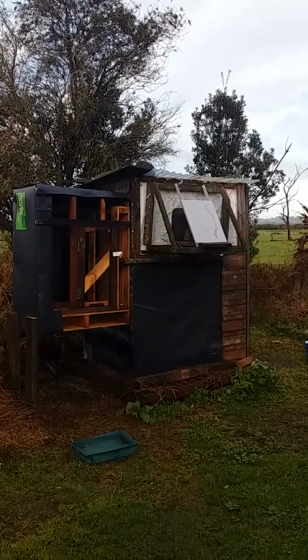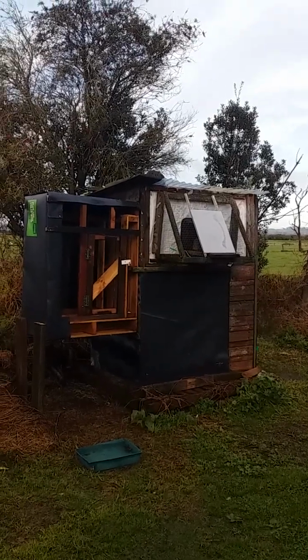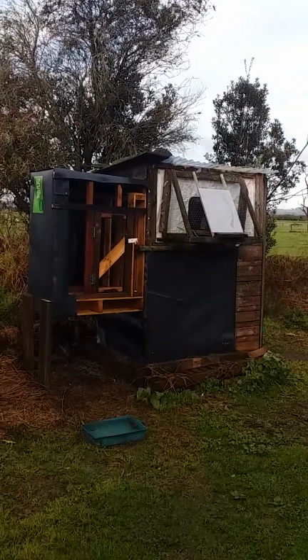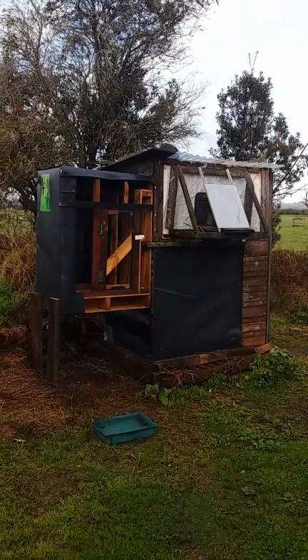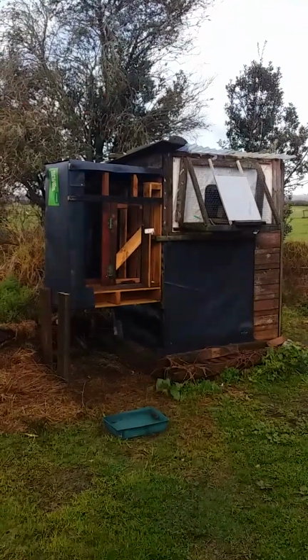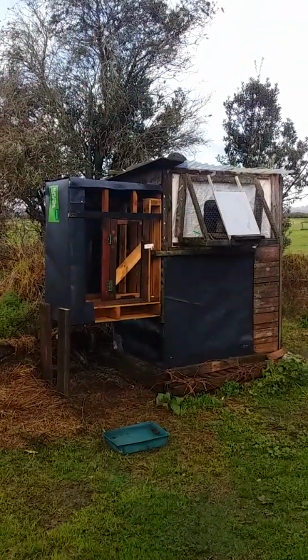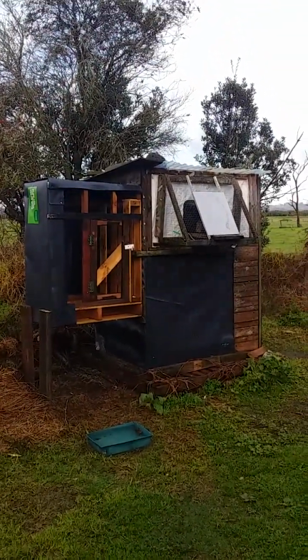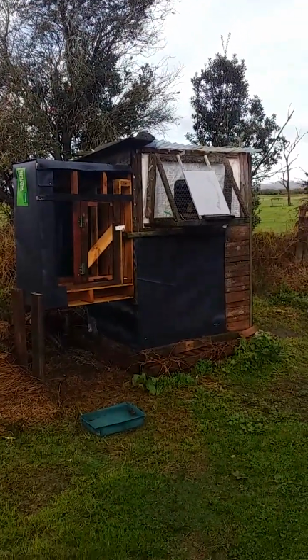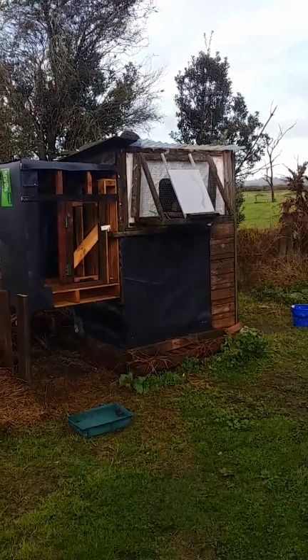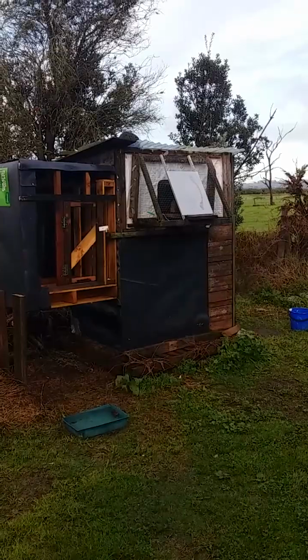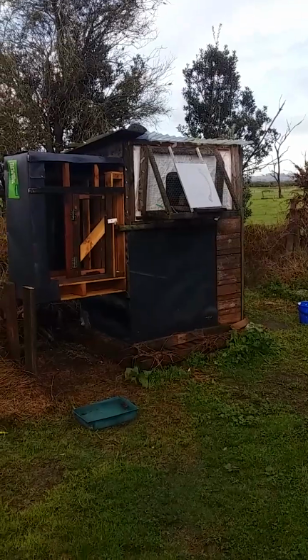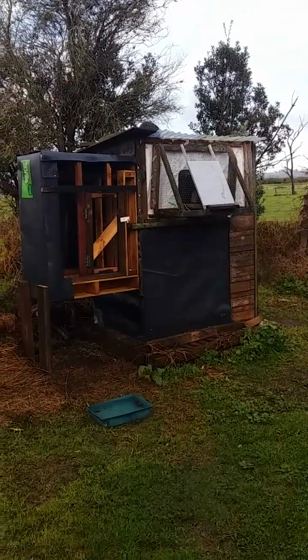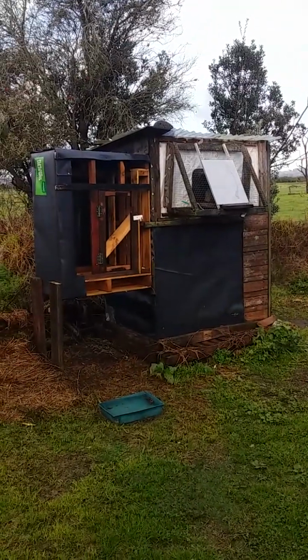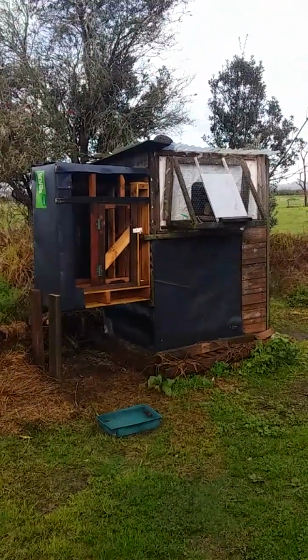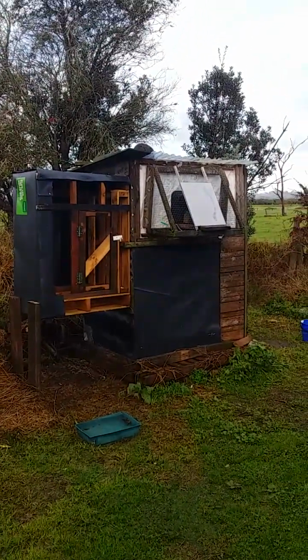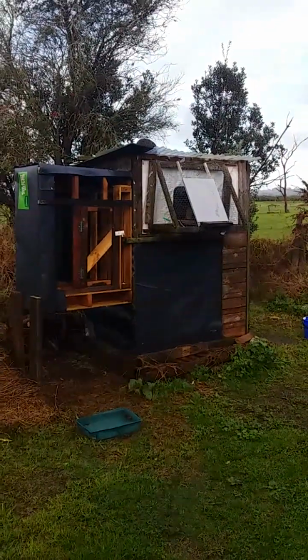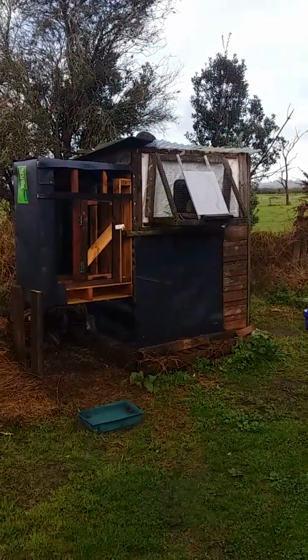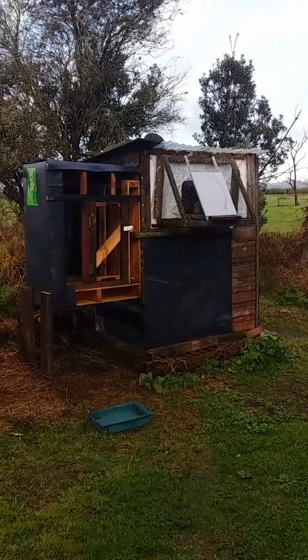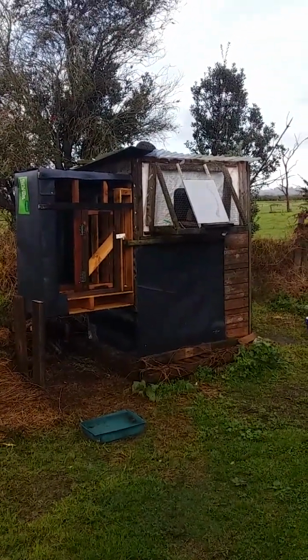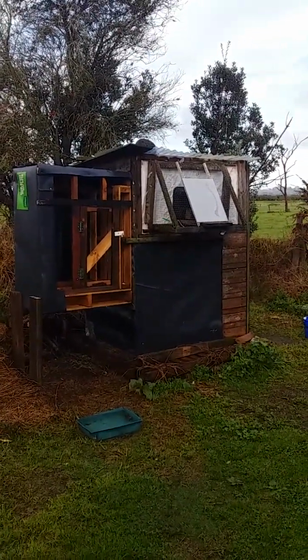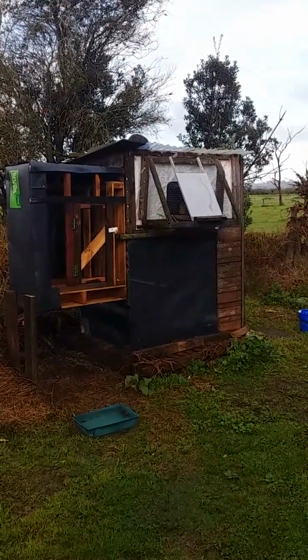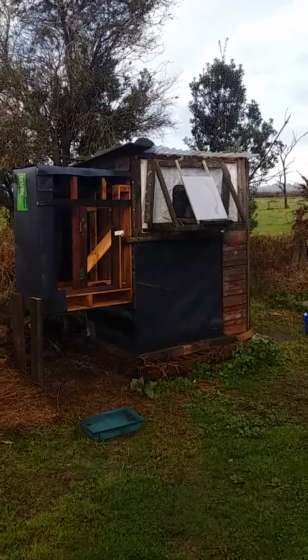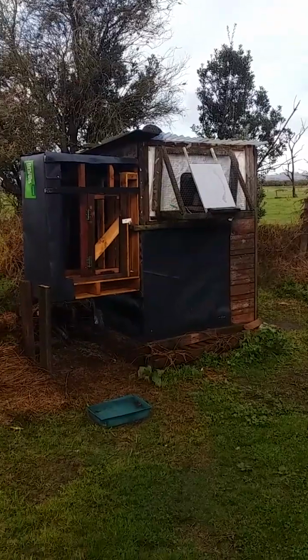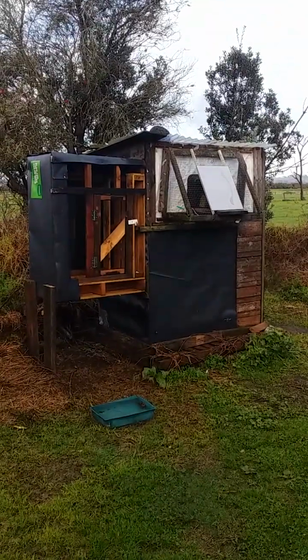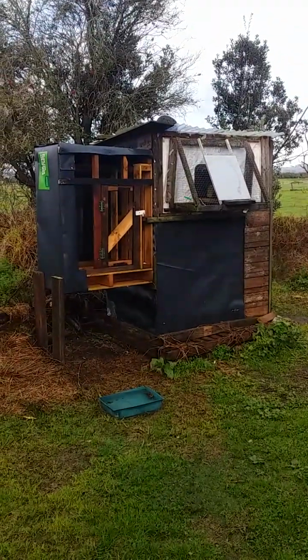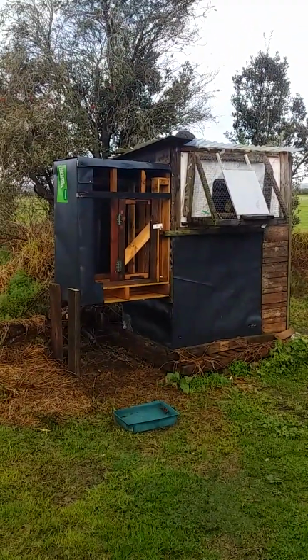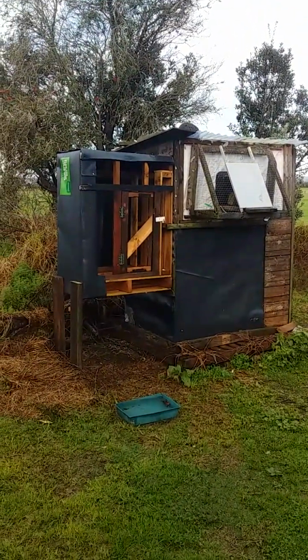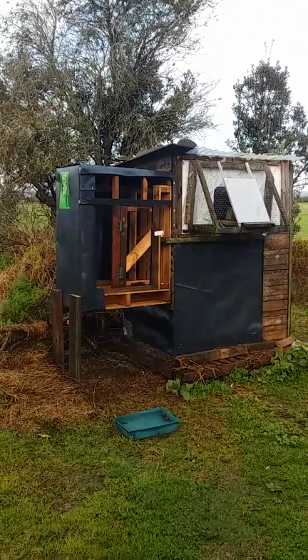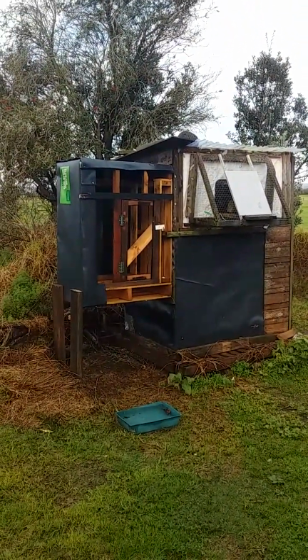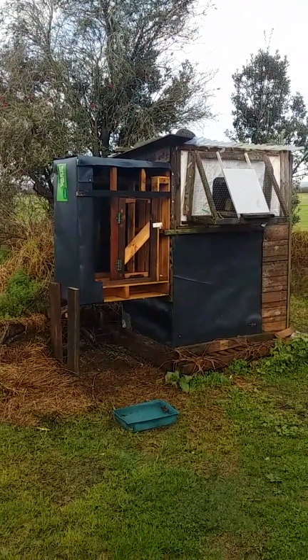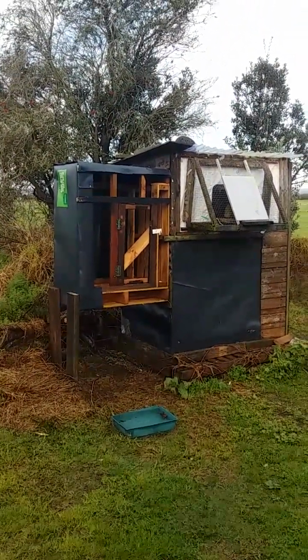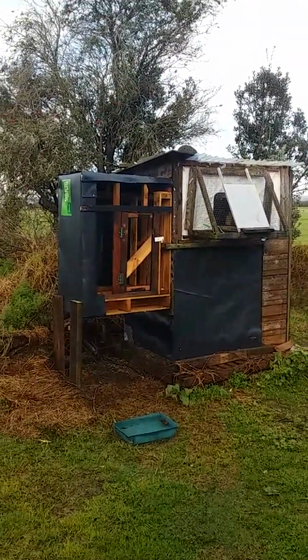Good morning everybody, Davey G here from Davey G Lofts, Kiora from New Zealand. The update at the moment is the extension I'm building to the loft for the cock birds.